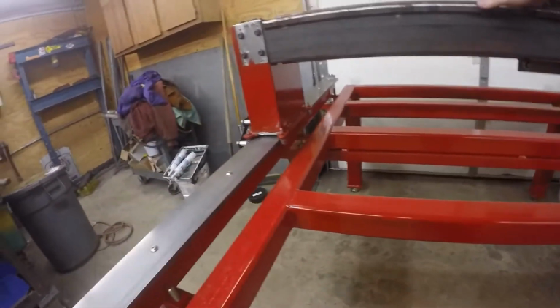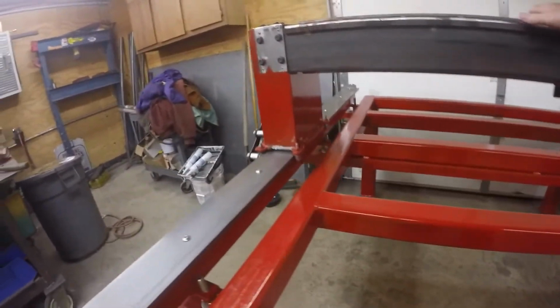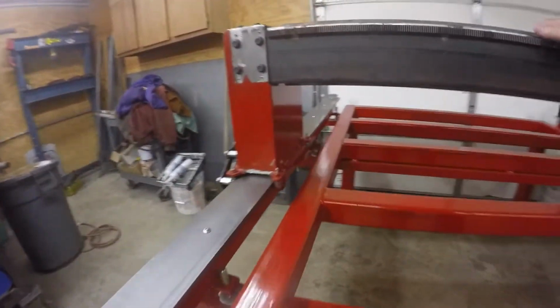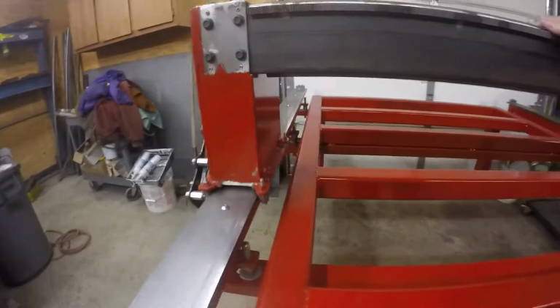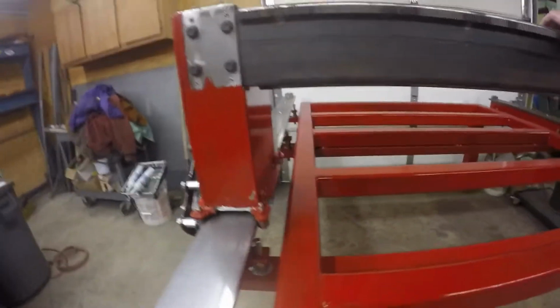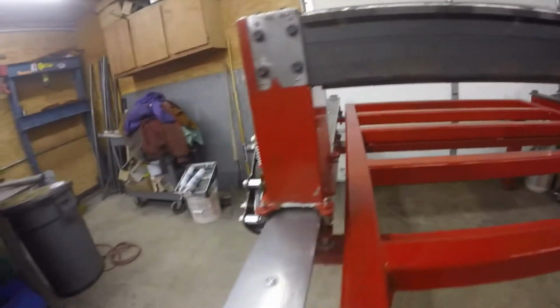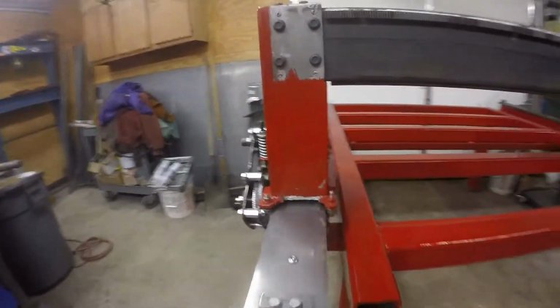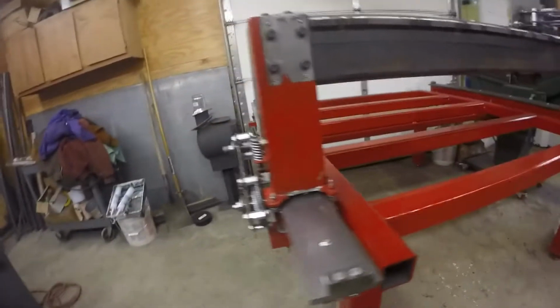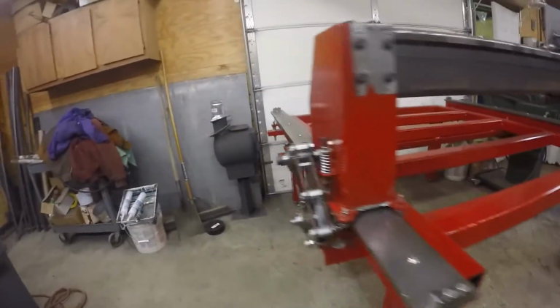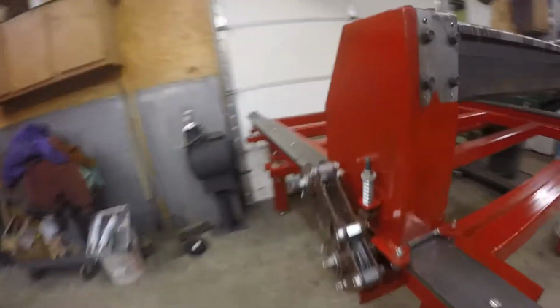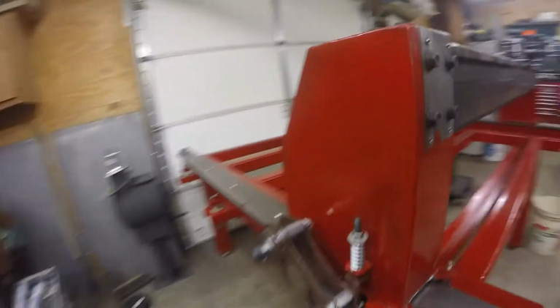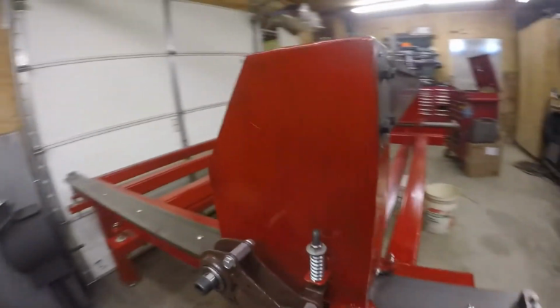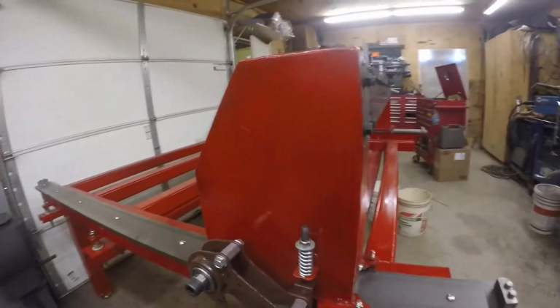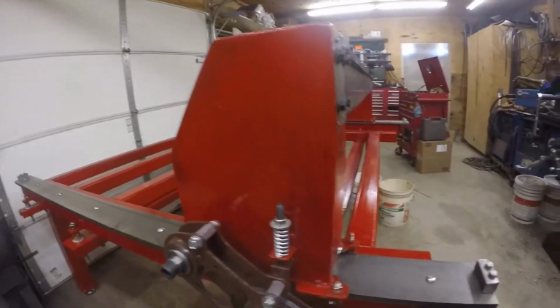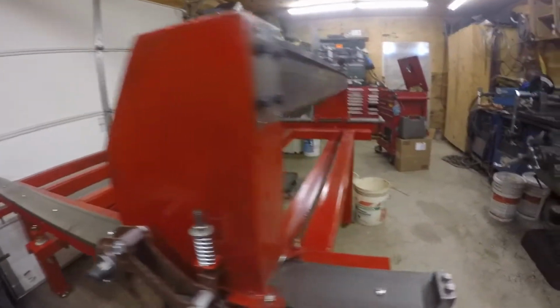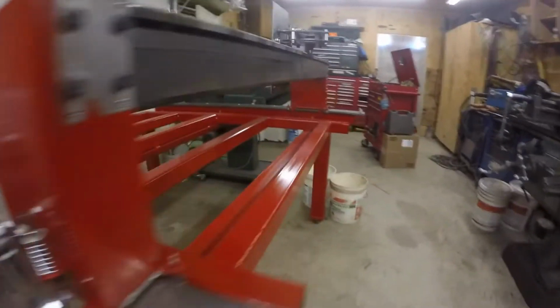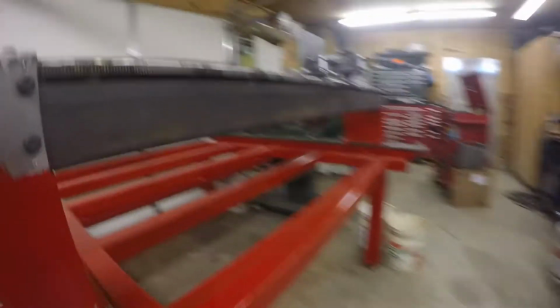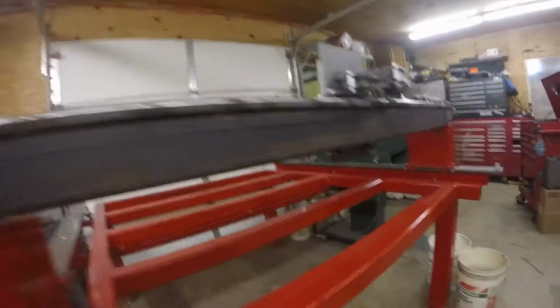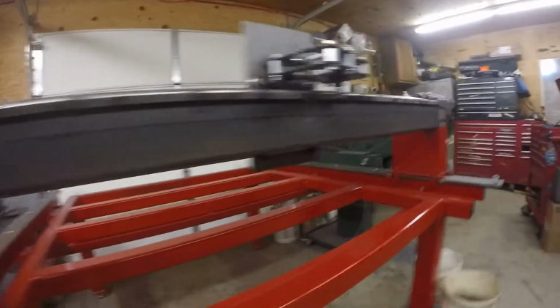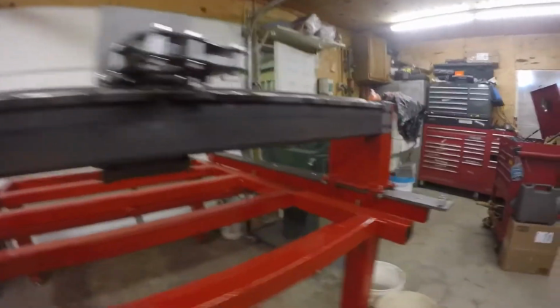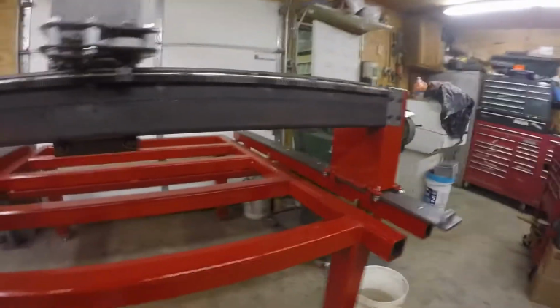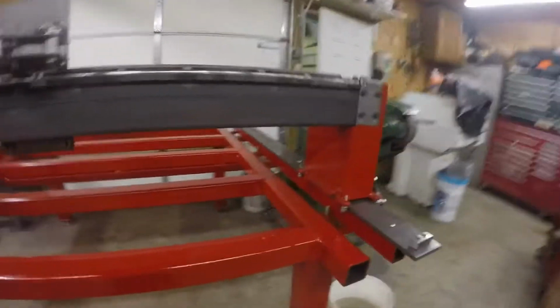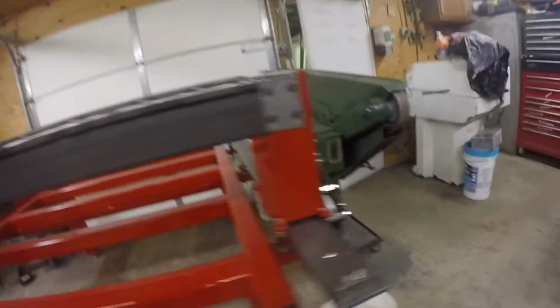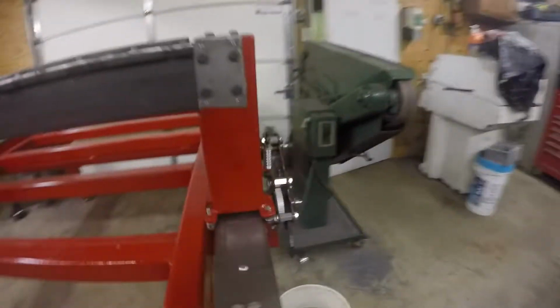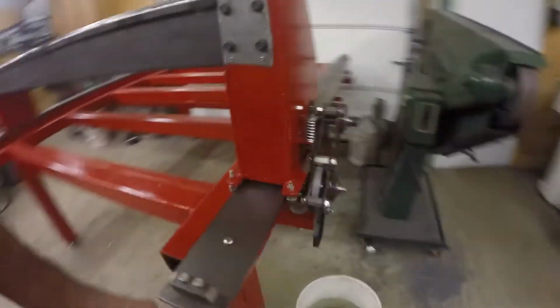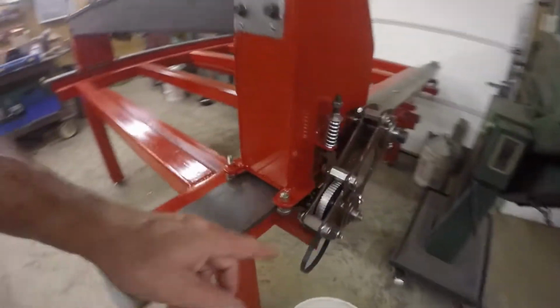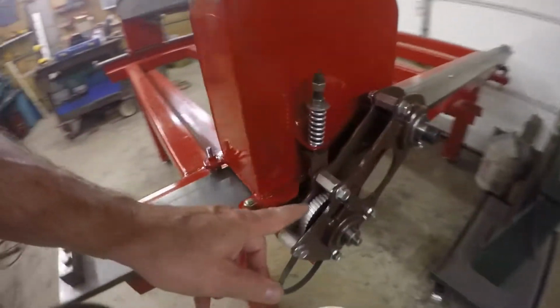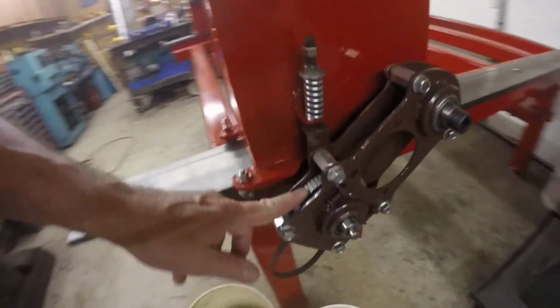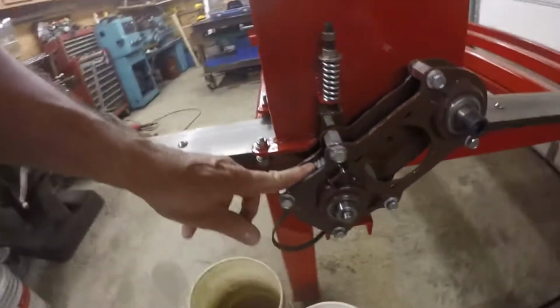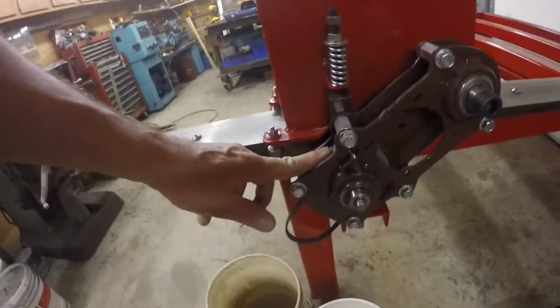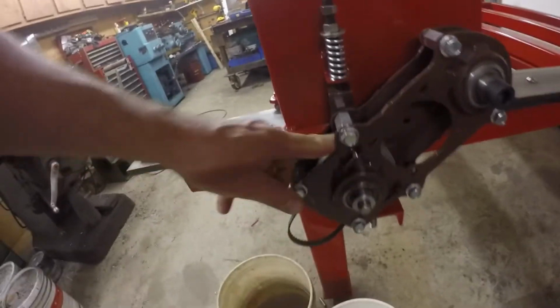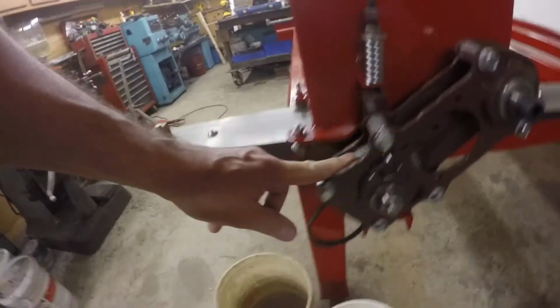Pretty happy with it. Now it's going to move up front. I'm going to have to put the electronics on it. As you can see, the gear drives are done. Got them on both sides.